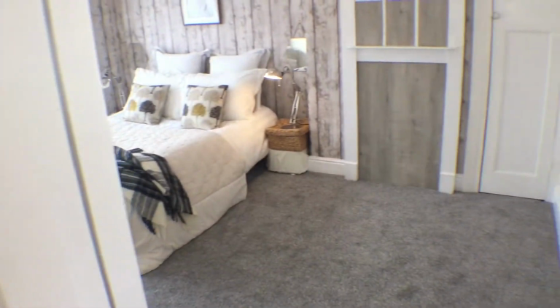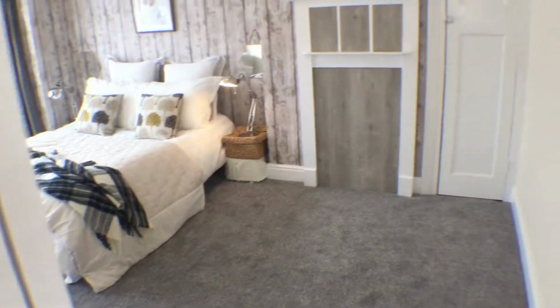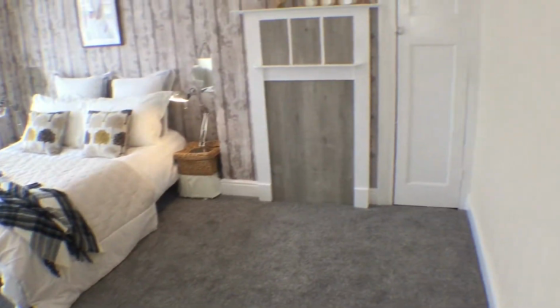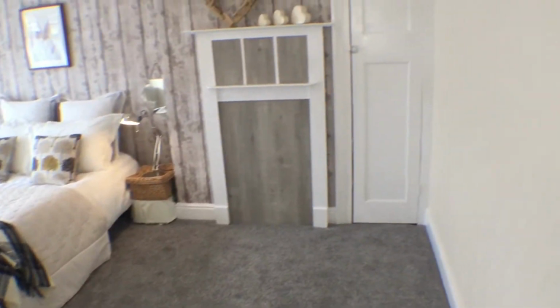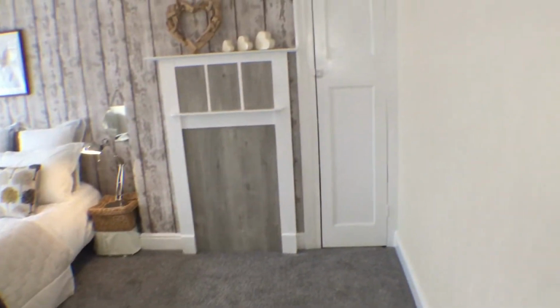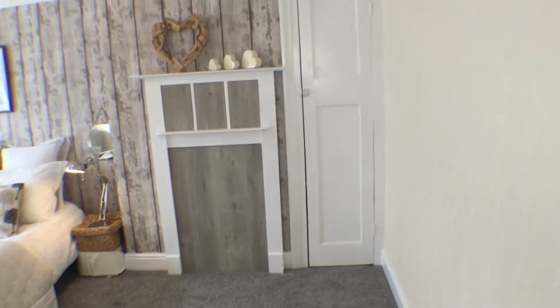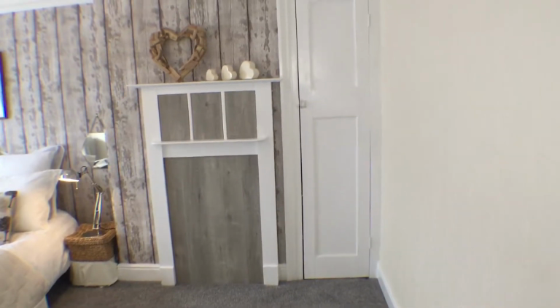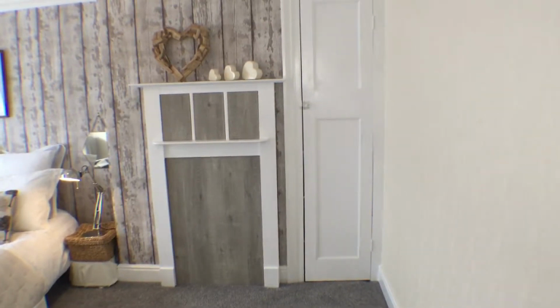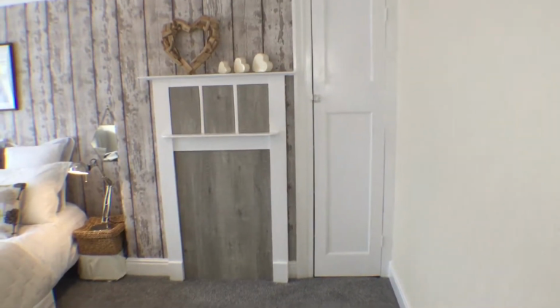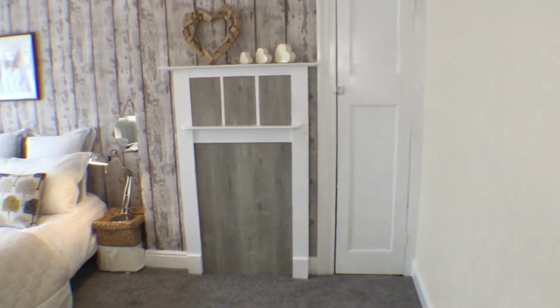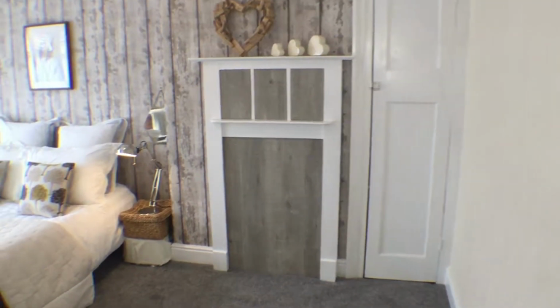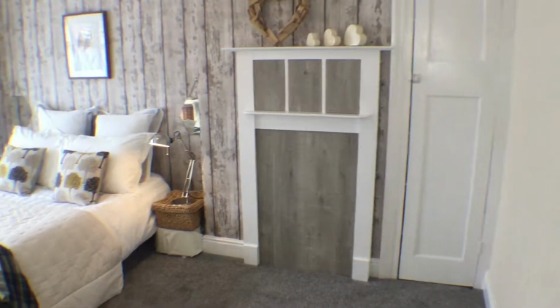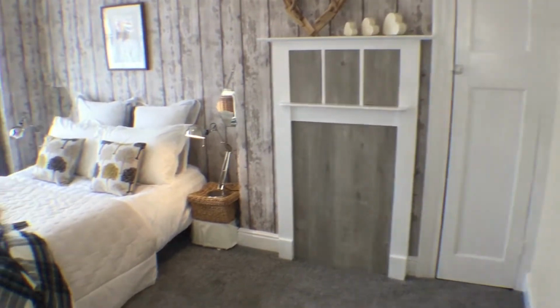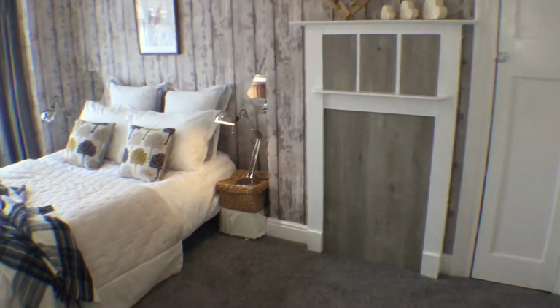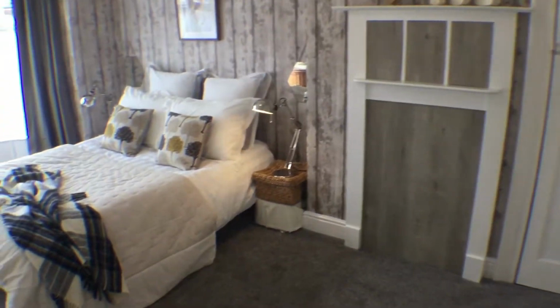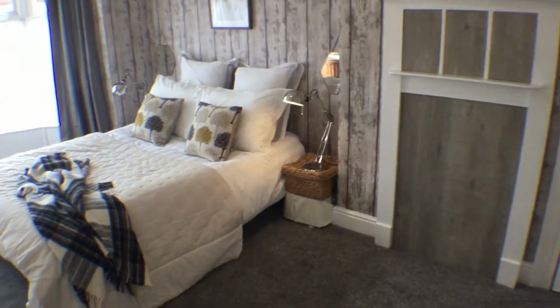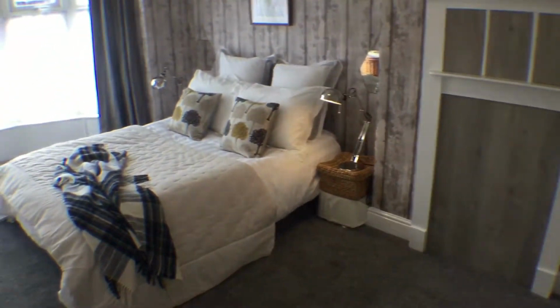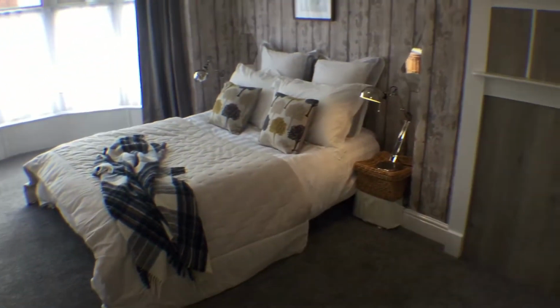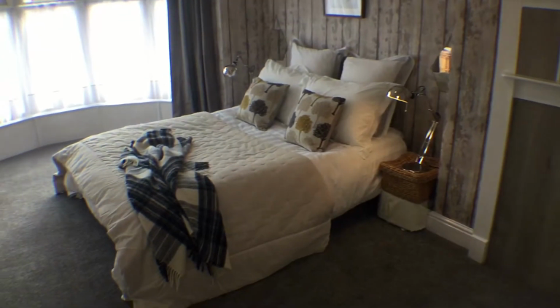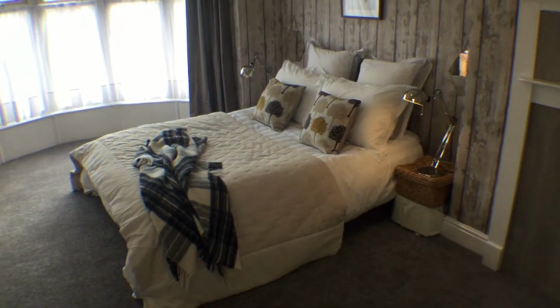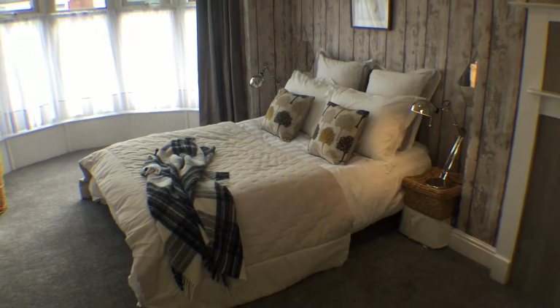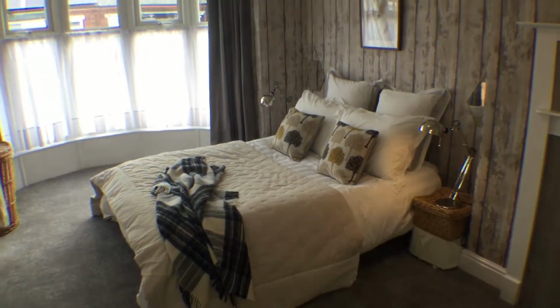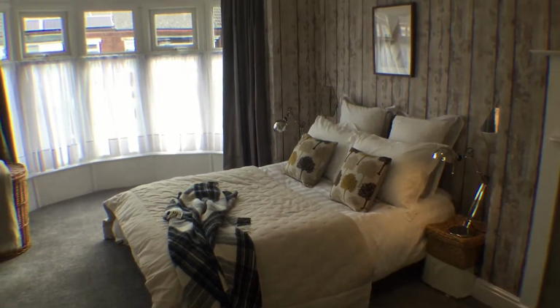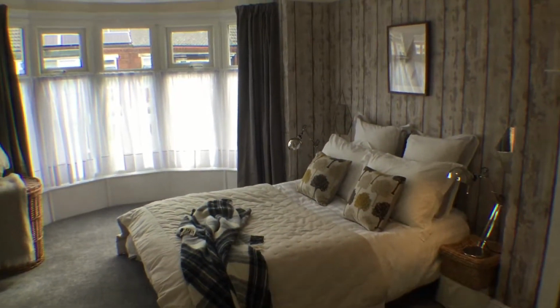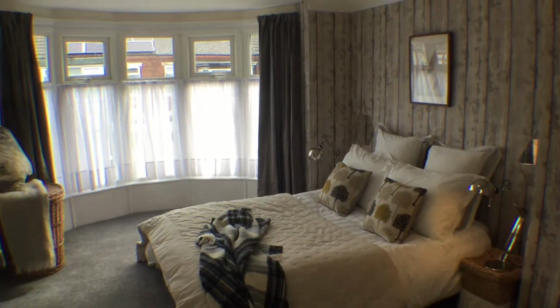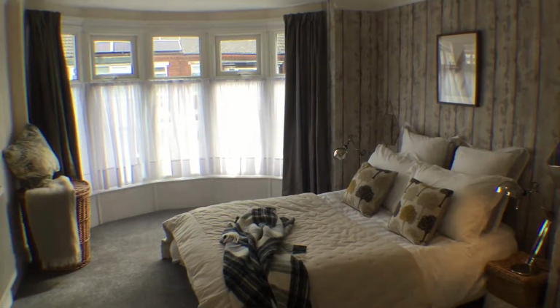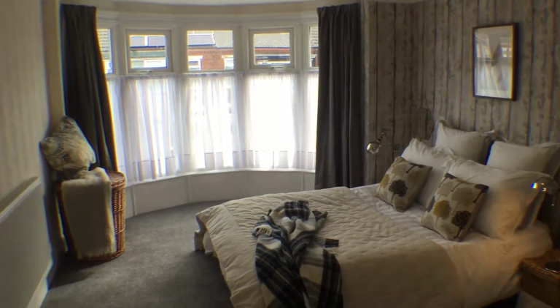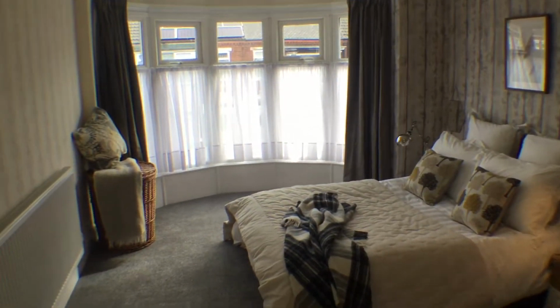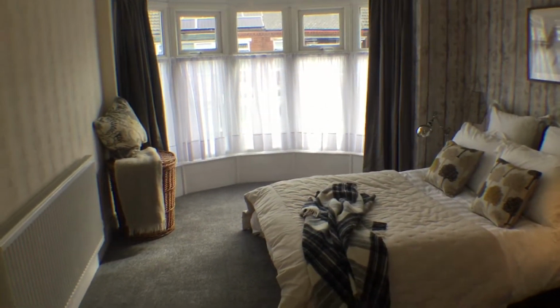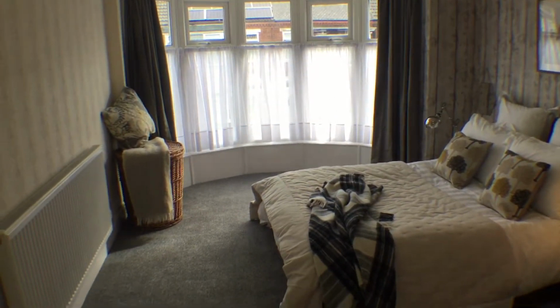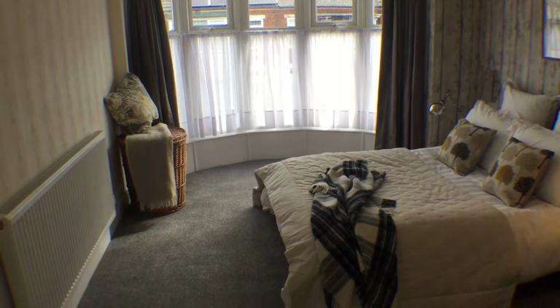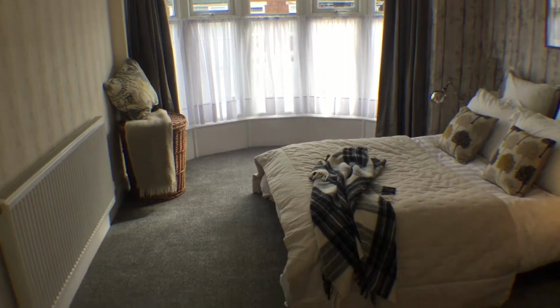Next door is the master bedroom. This bedroom is very spacious with built-in cabinets and a fireplace. The large bay window again floods this room with natural light.